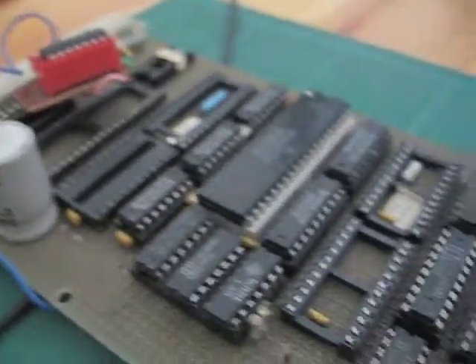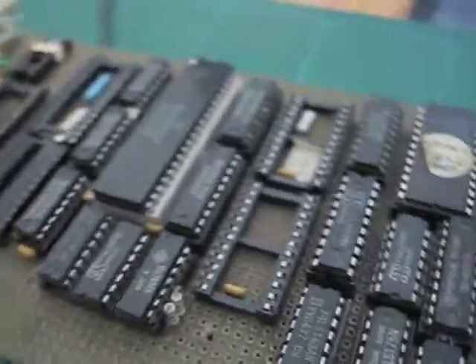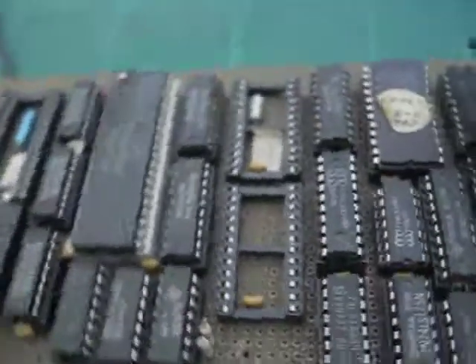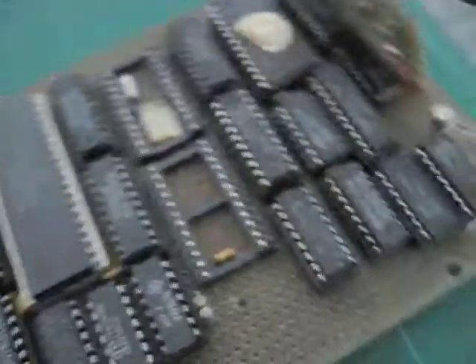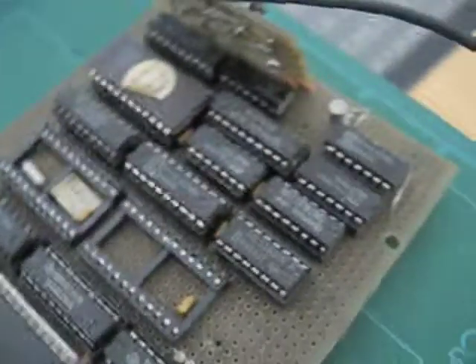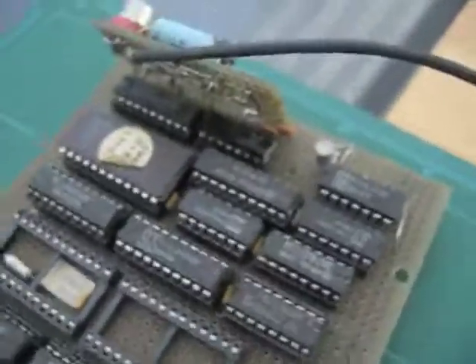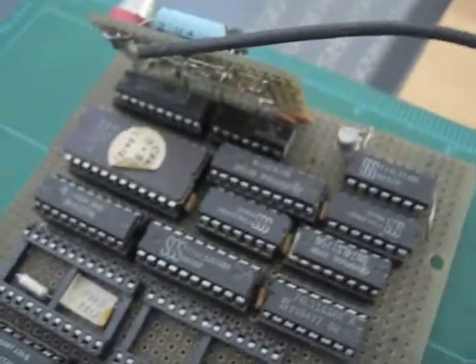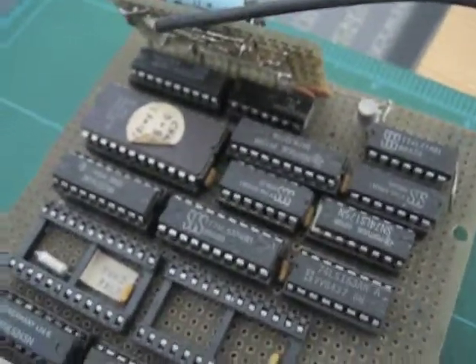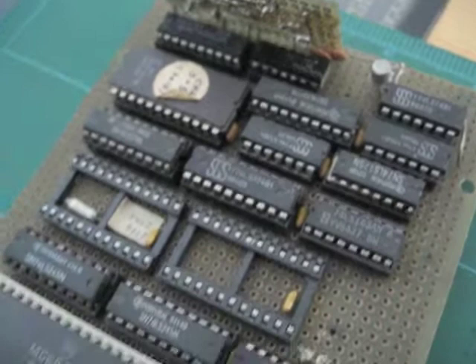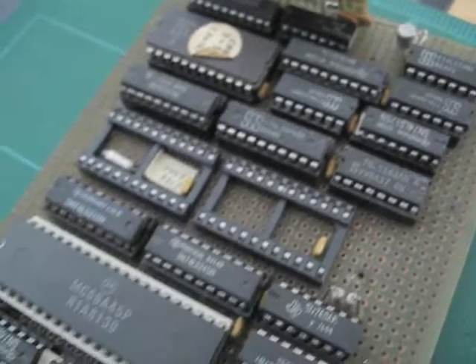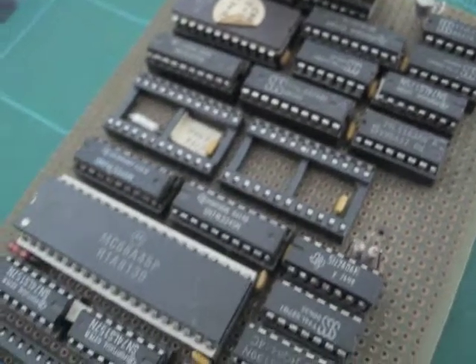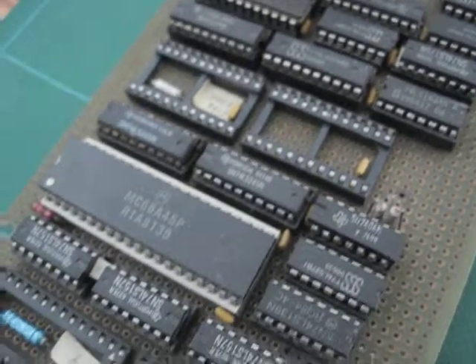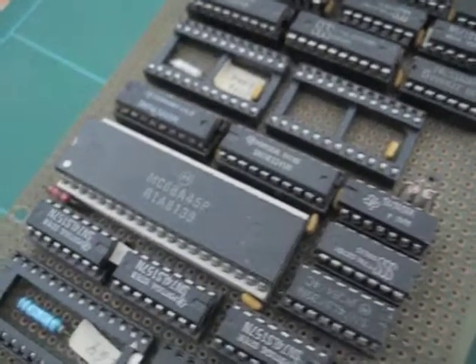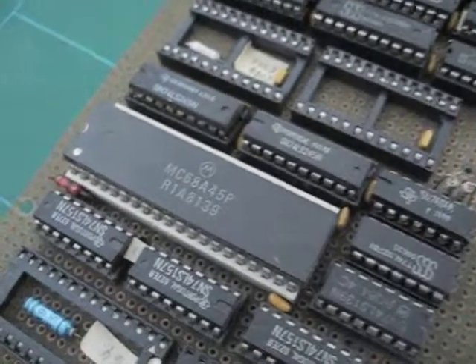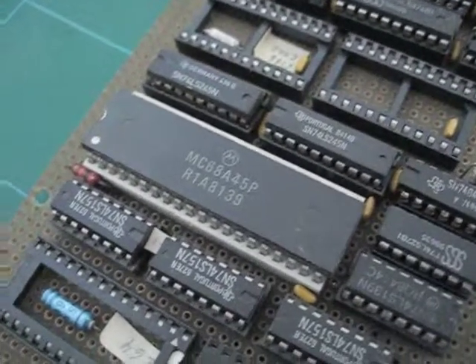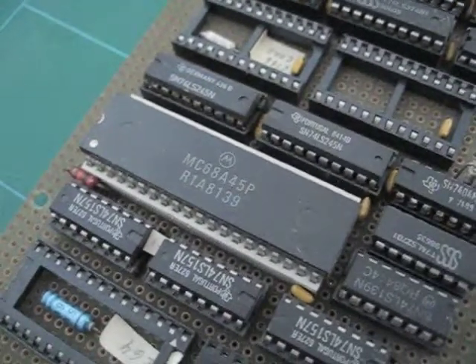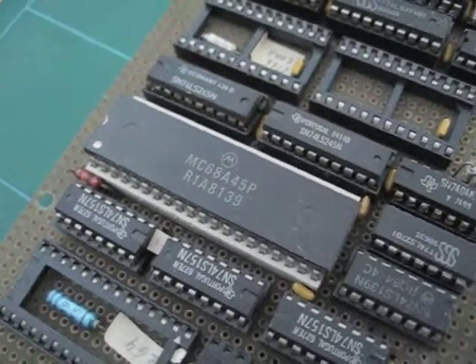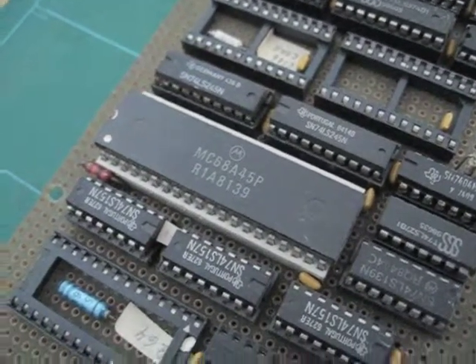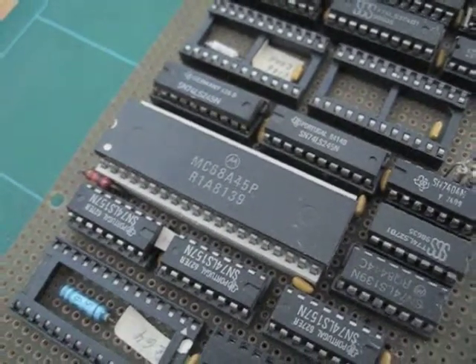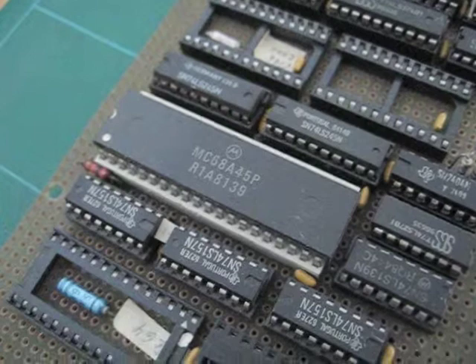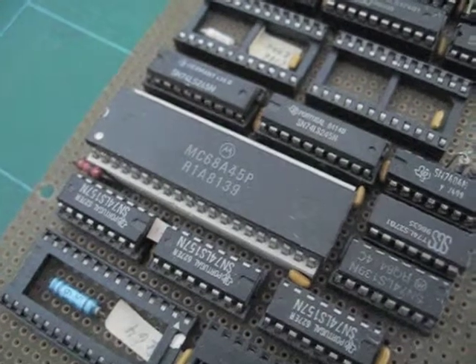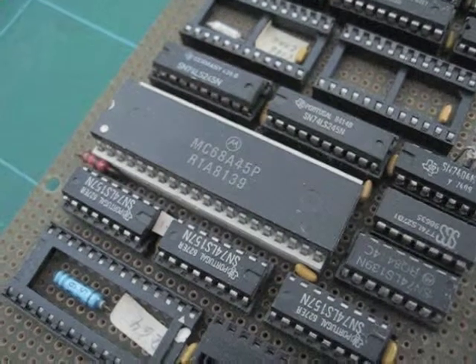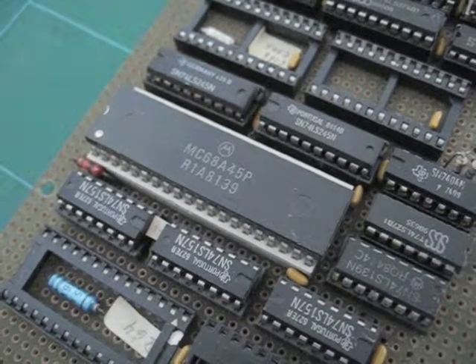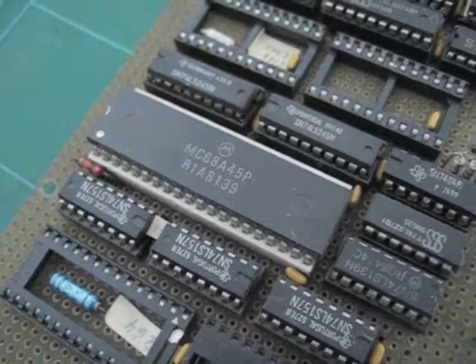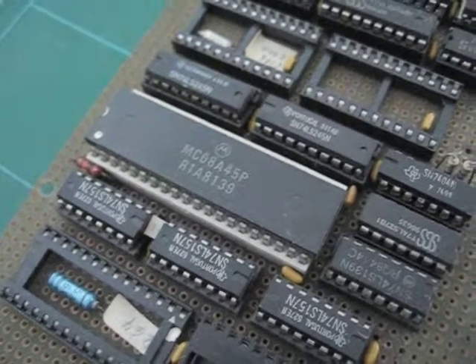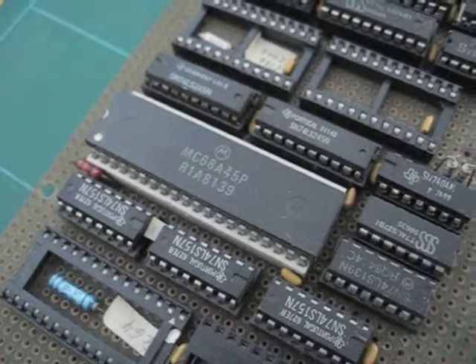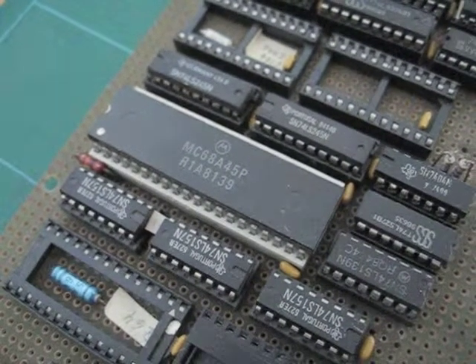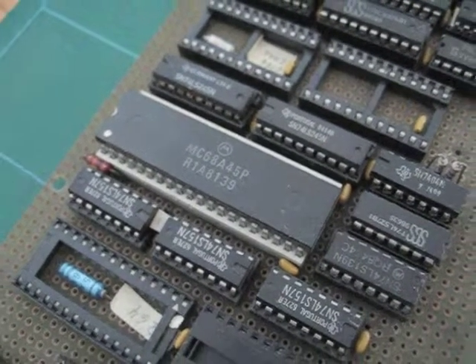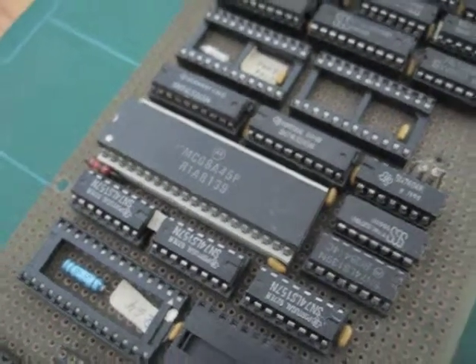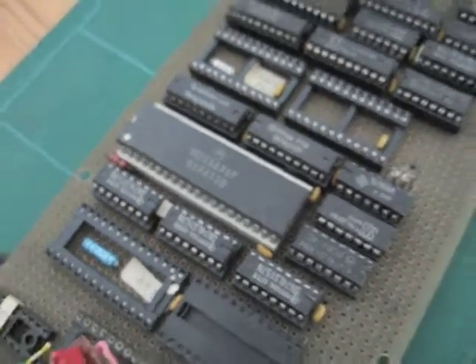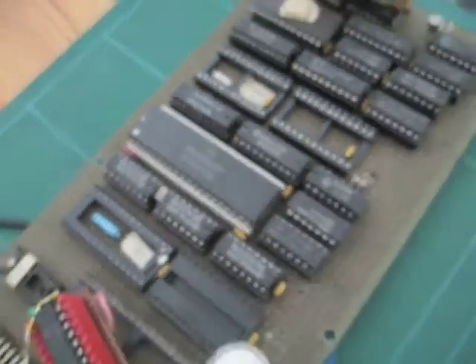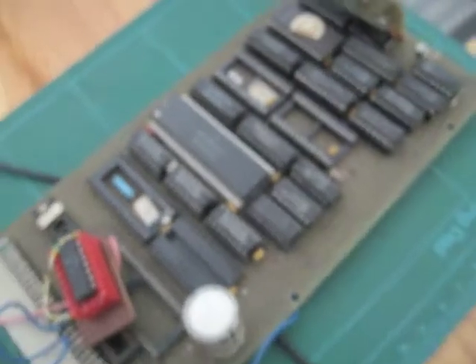So, these are the extension cards for the Eurocom 1 computer by Entec, built in Germany around 1970. Thanks — see you soon.